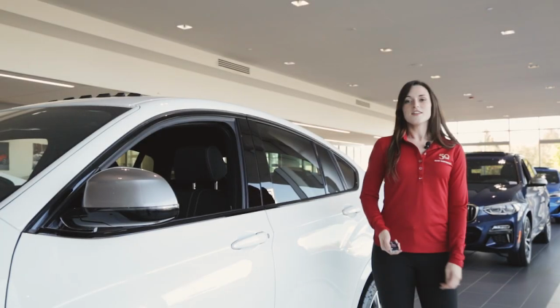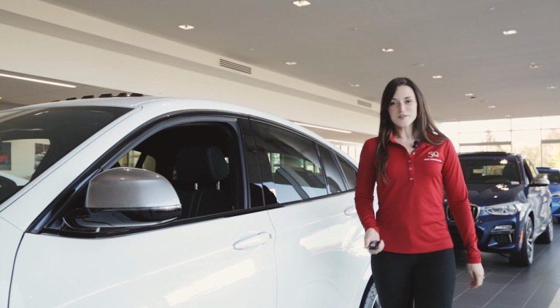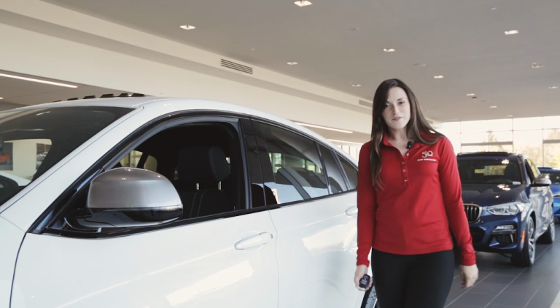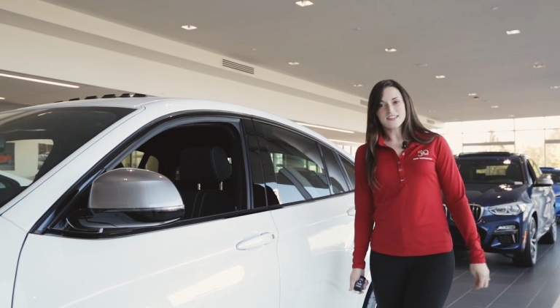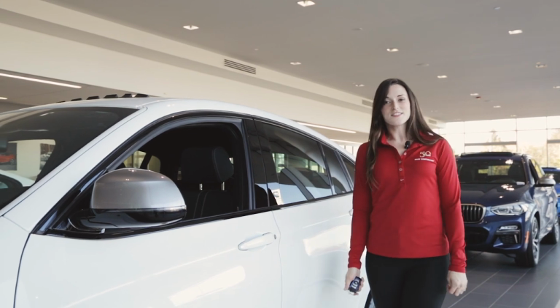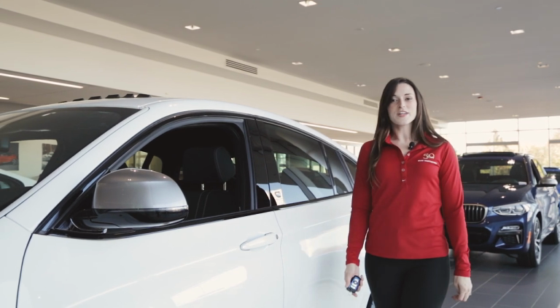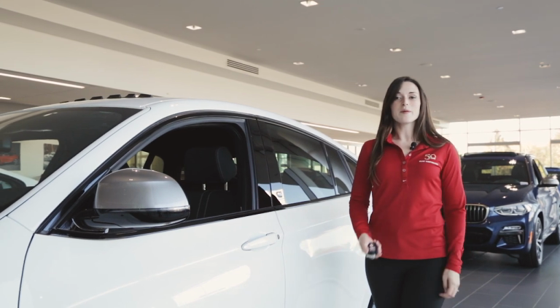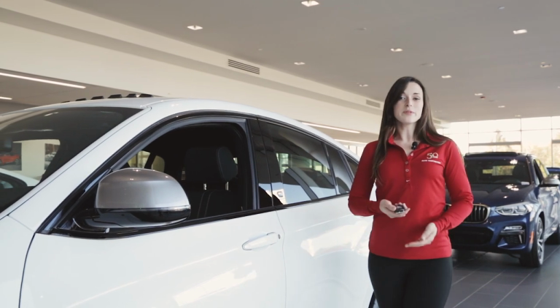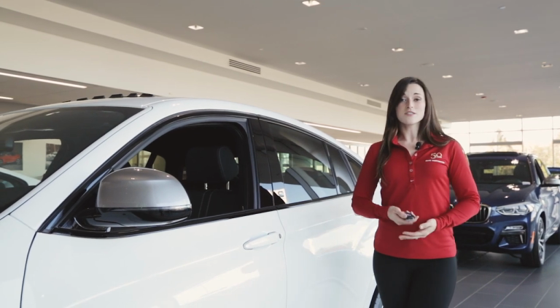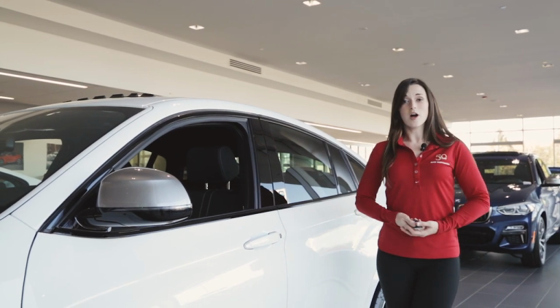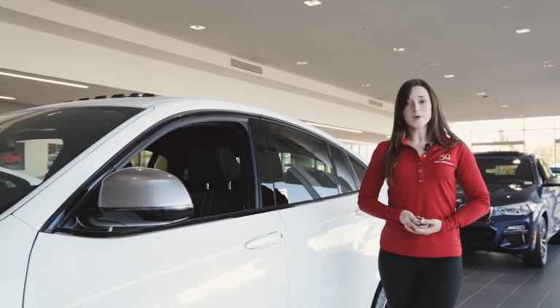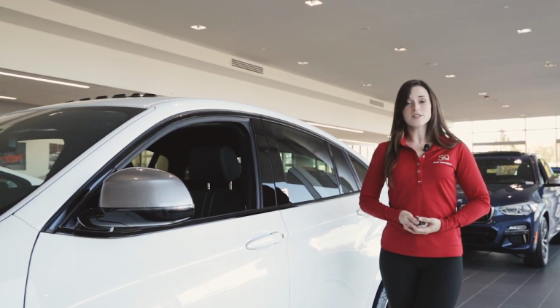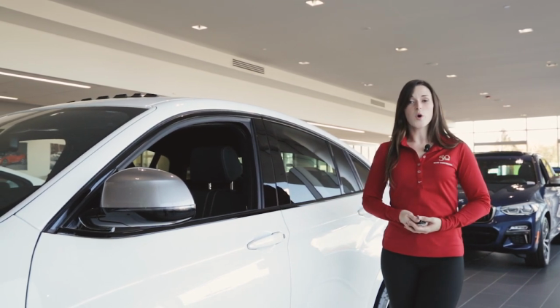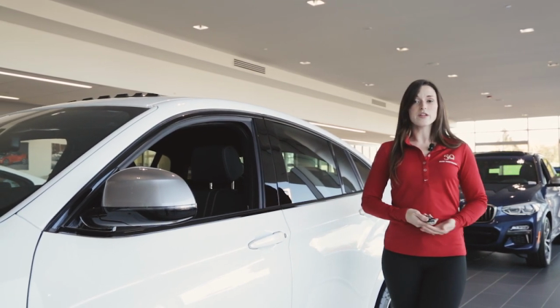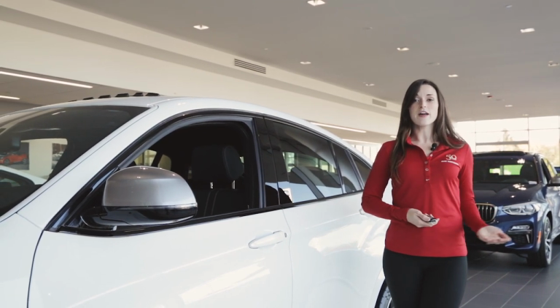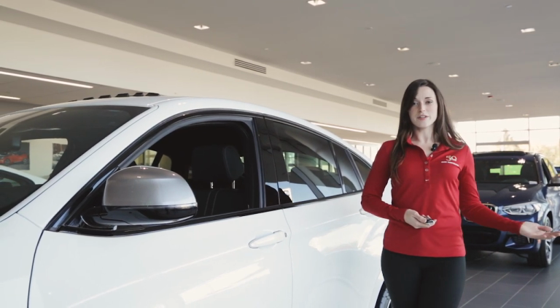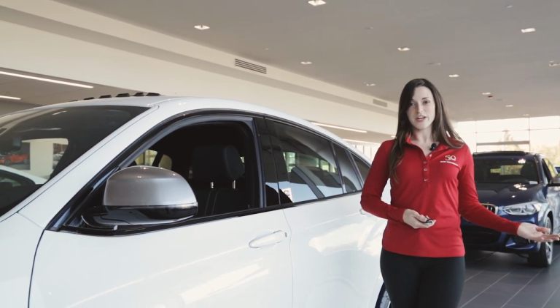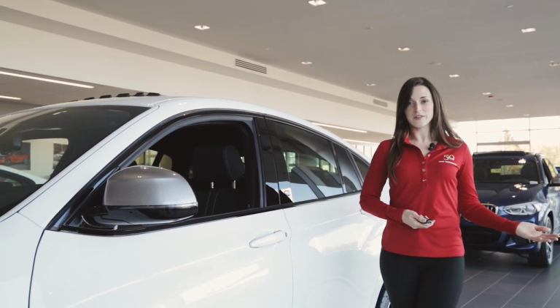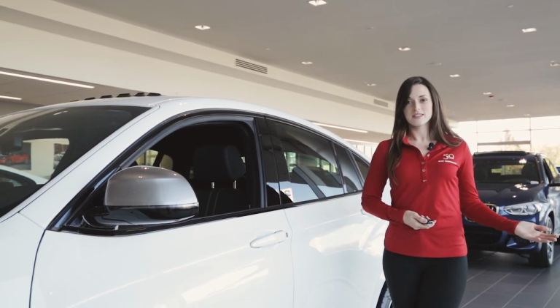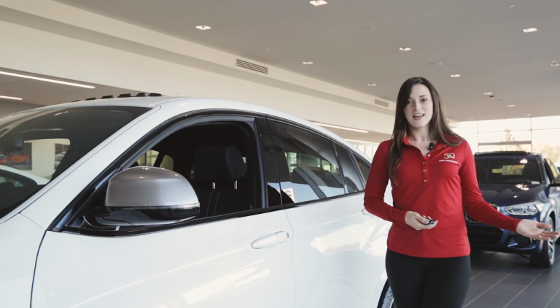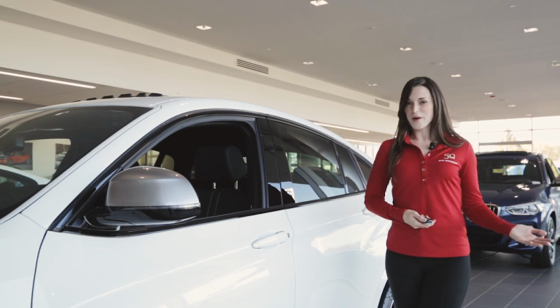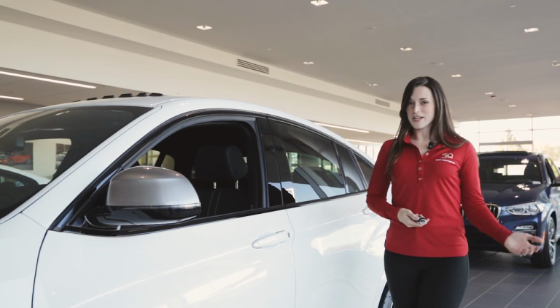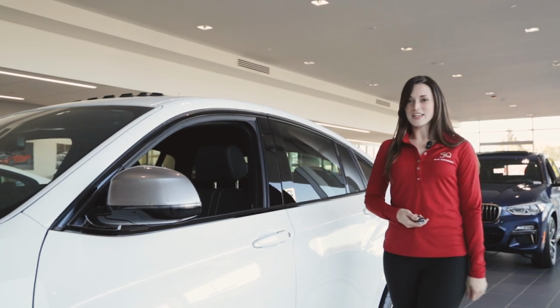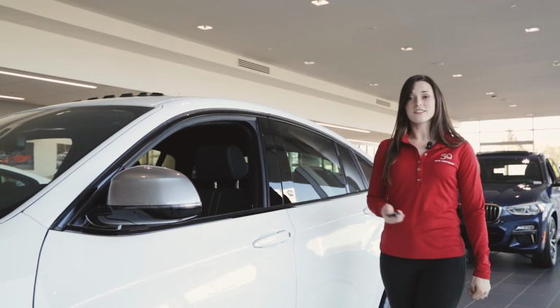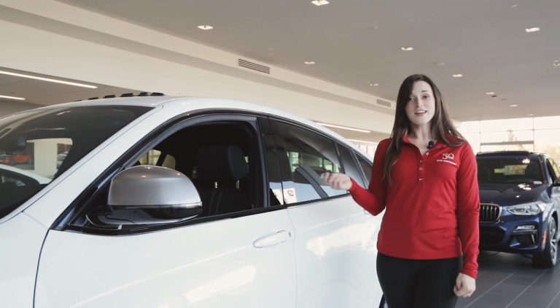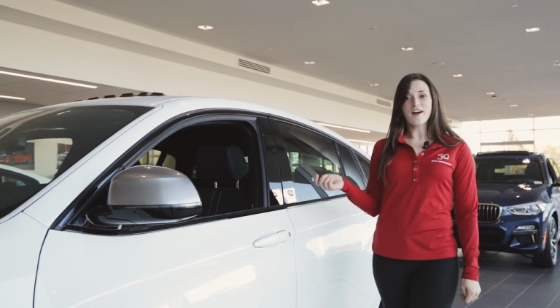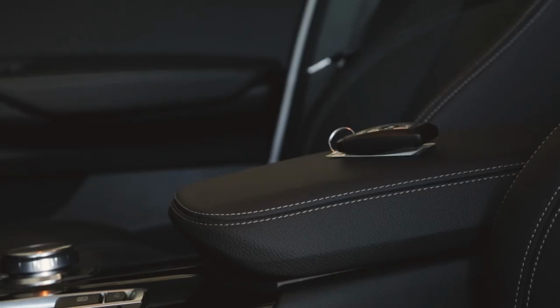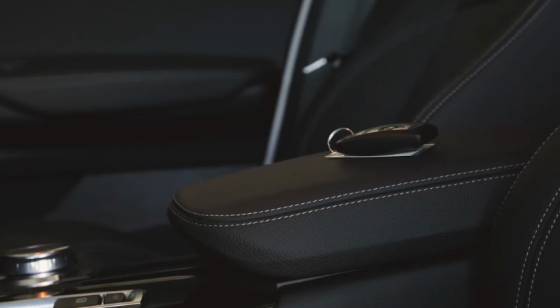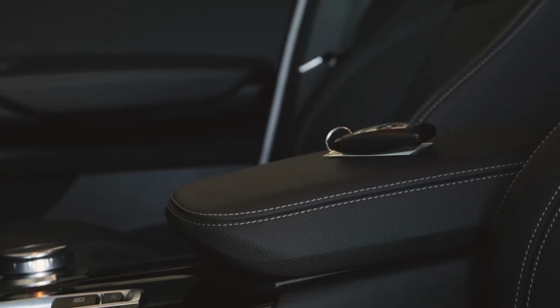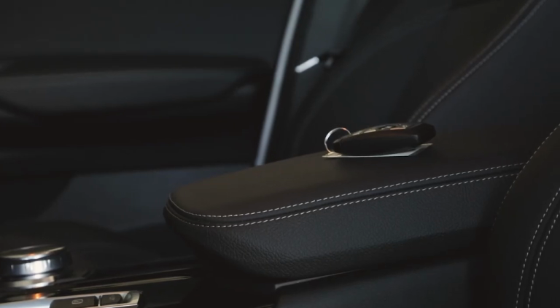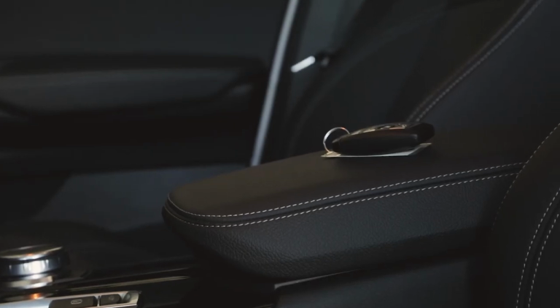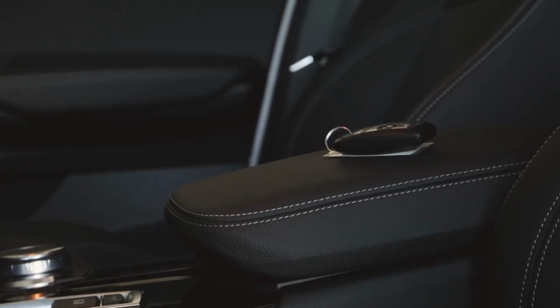To use comfort access, your key fob simply needs to be on your person or within five feet of the vehicle. However, if the key is inside the car, comfort access will not function.